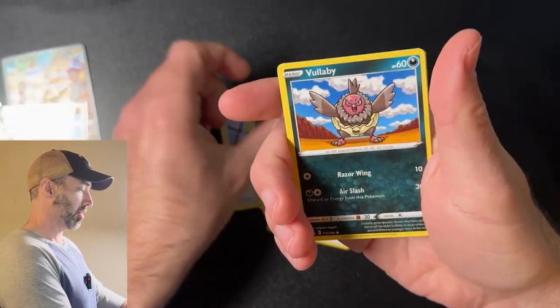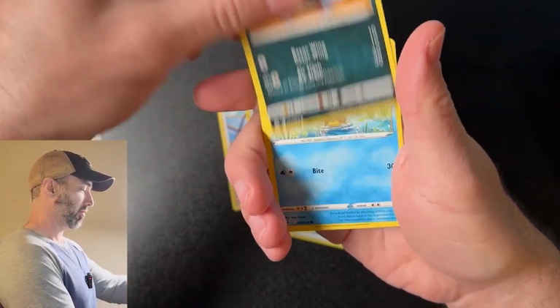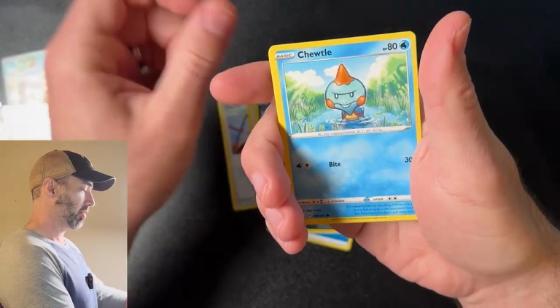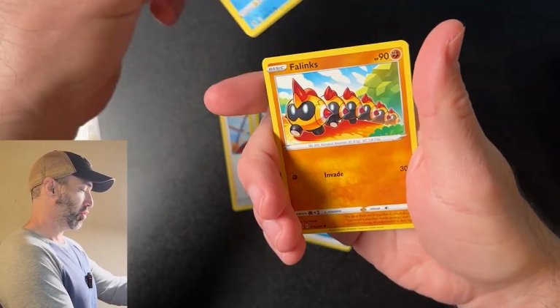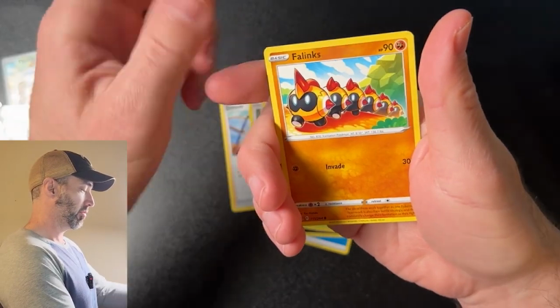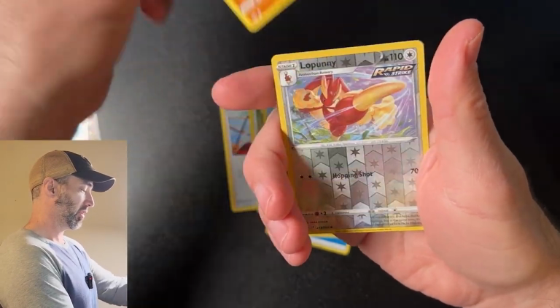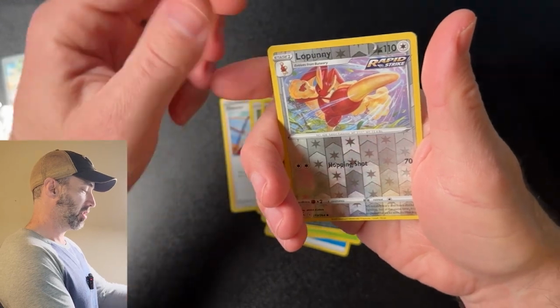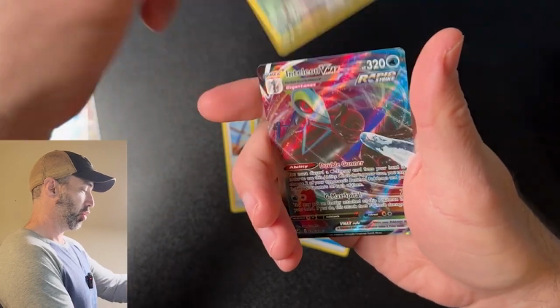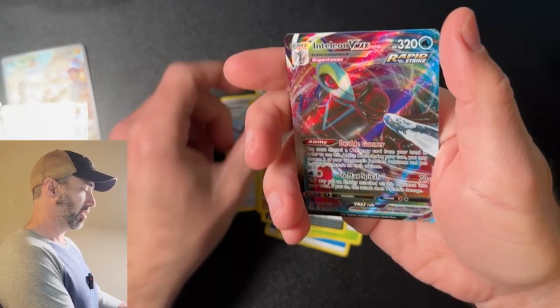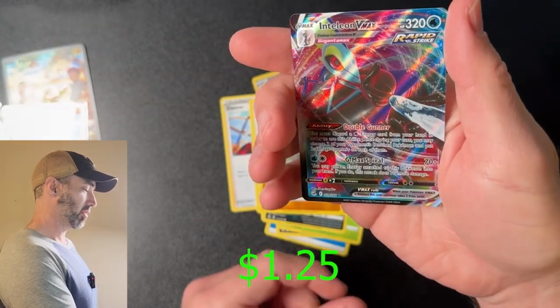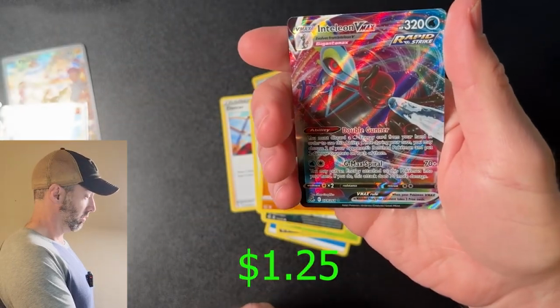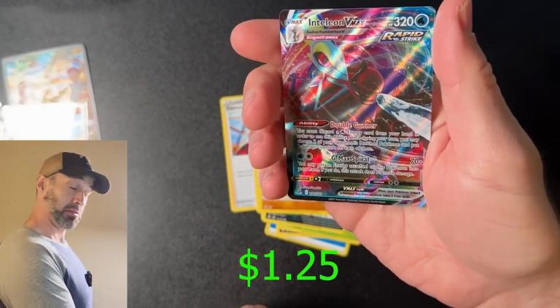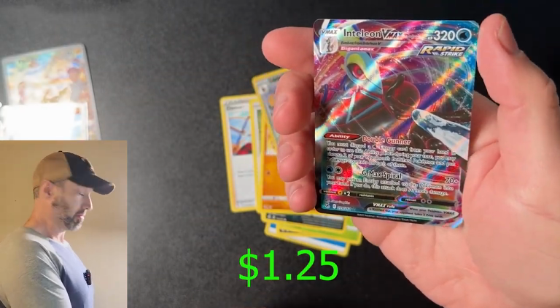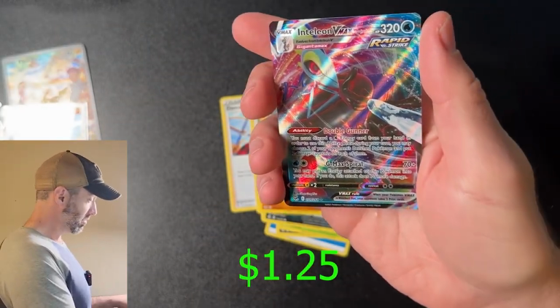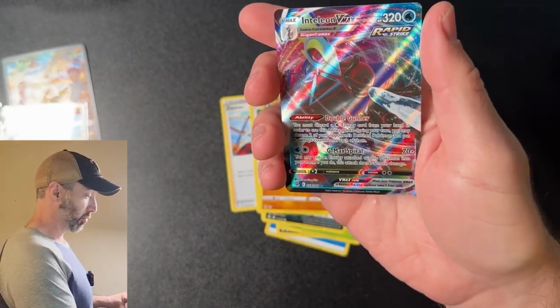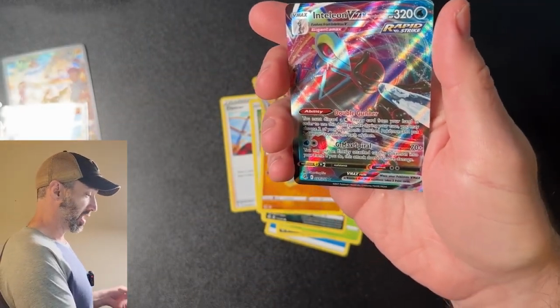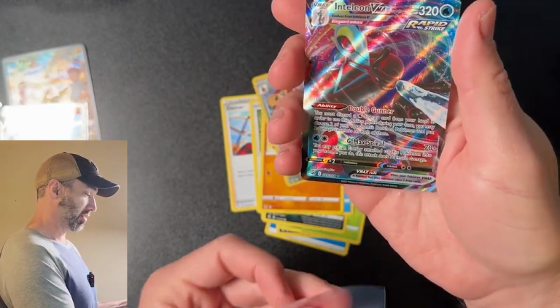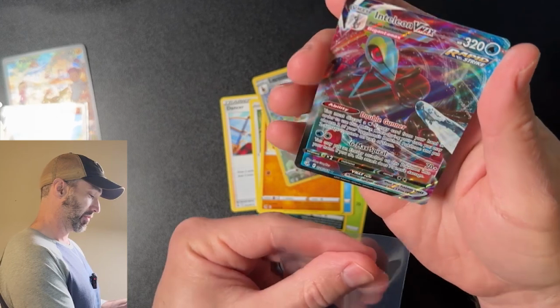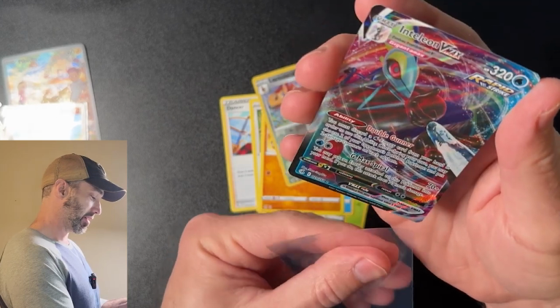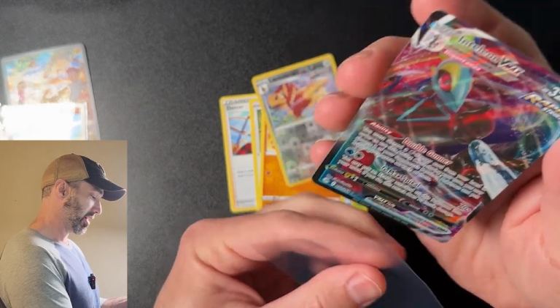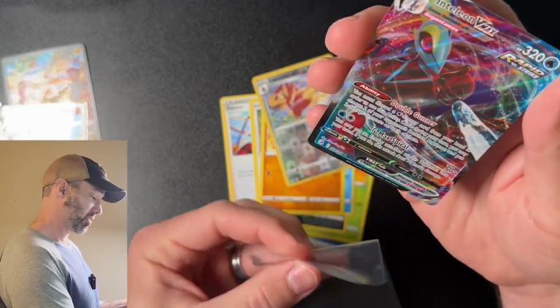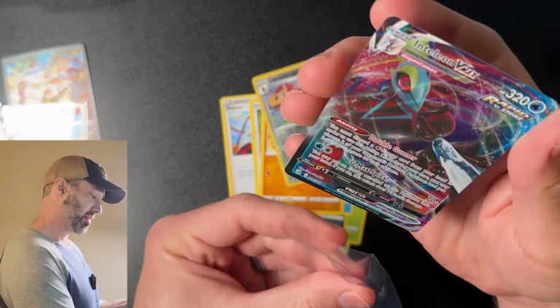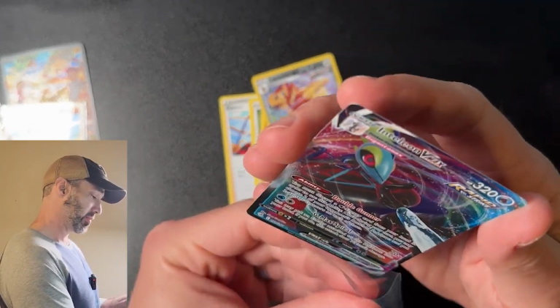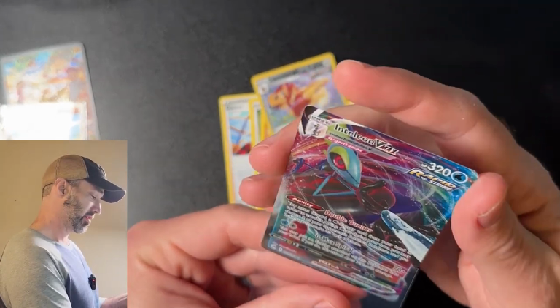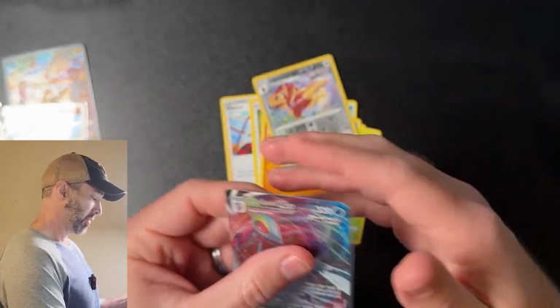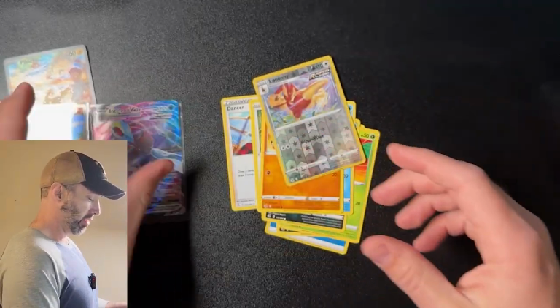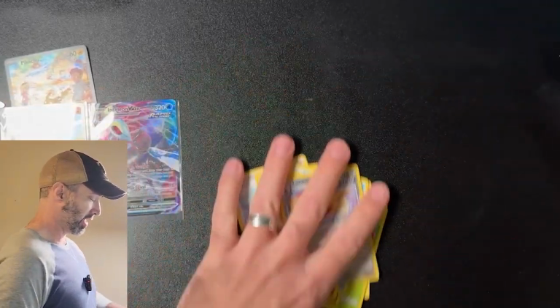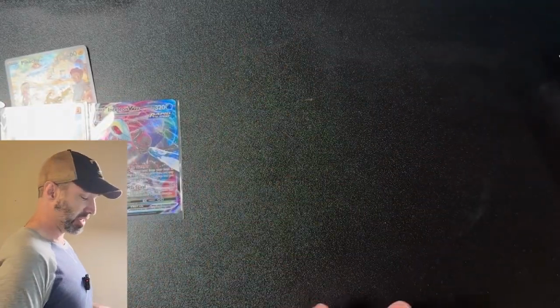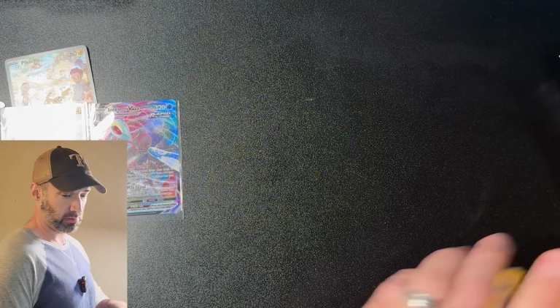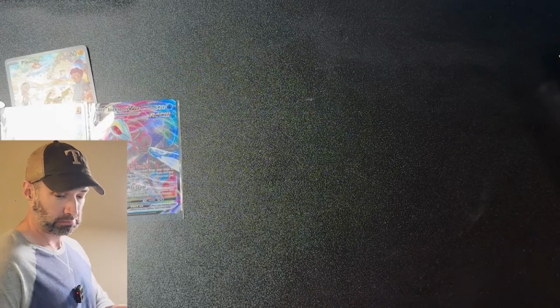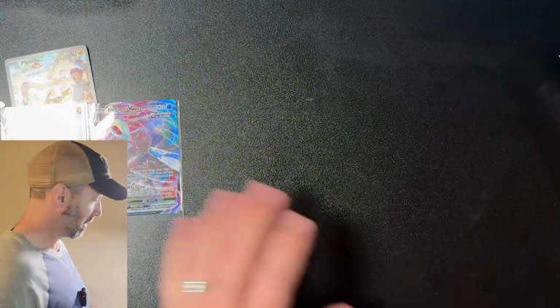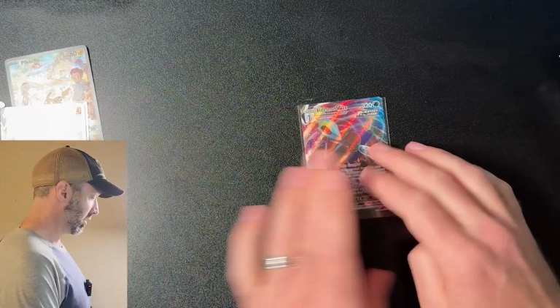Dewpowder, Vollaby, Choodle, Falinks, Lopunny. We got a VMAX — dang guys! So actually we got some pretty good hits out of these packs. Six packs, four hits. I'm okay with that.